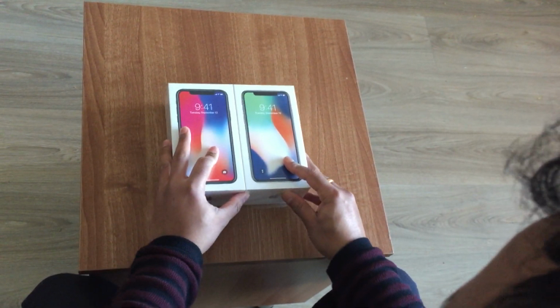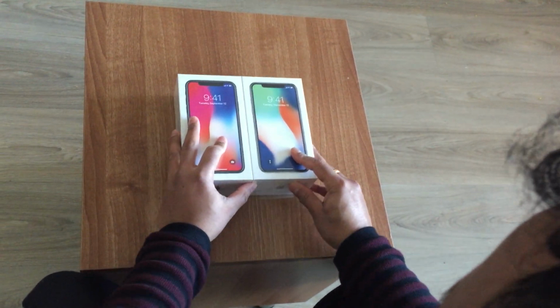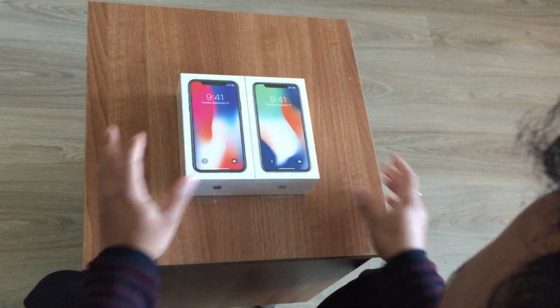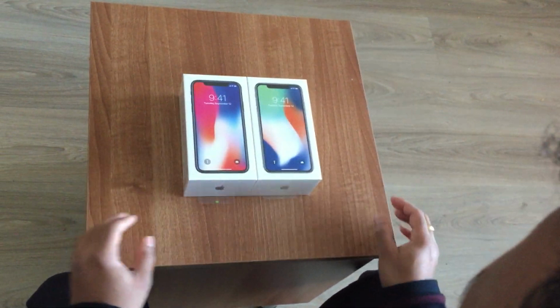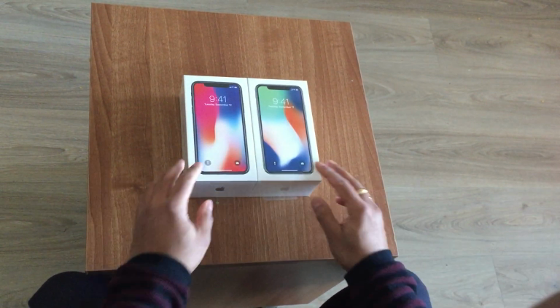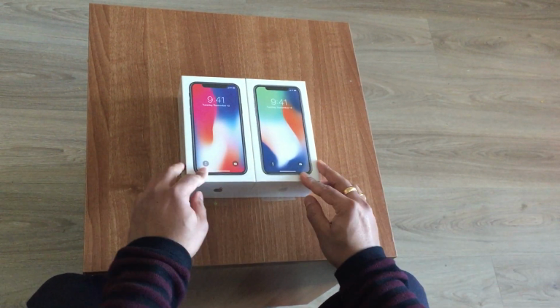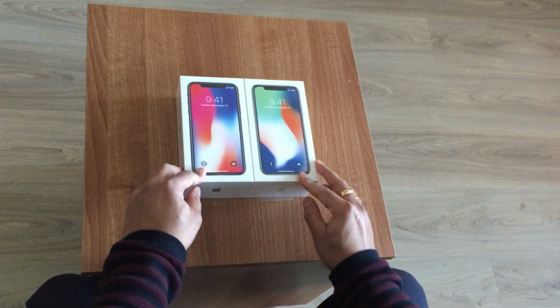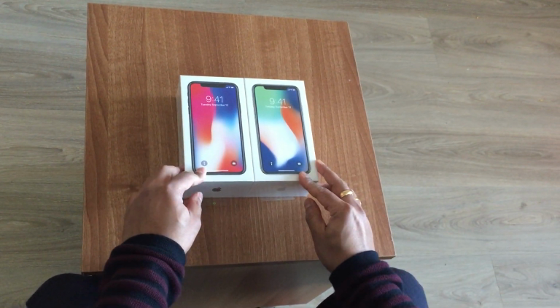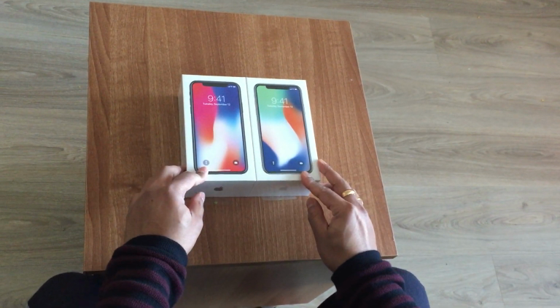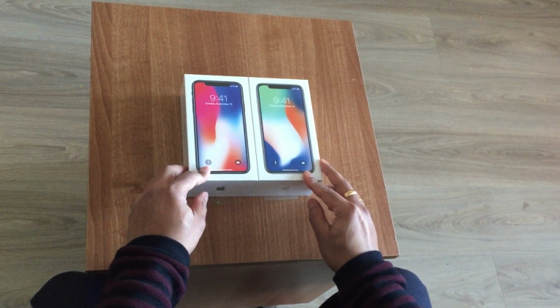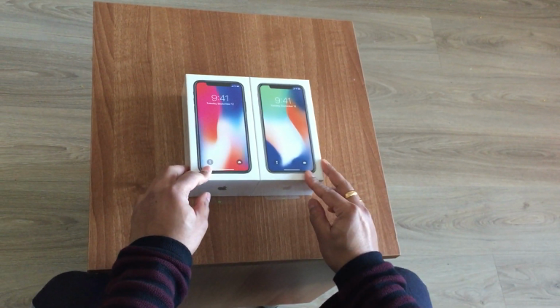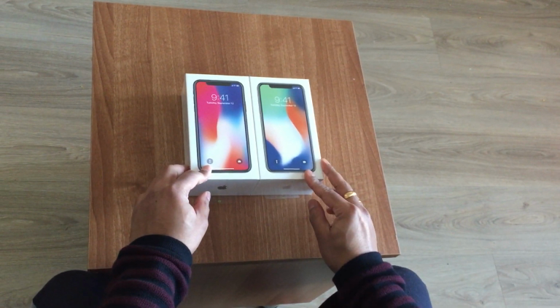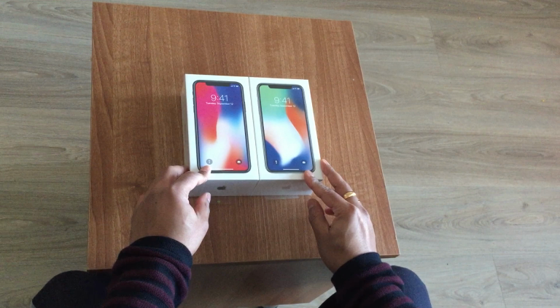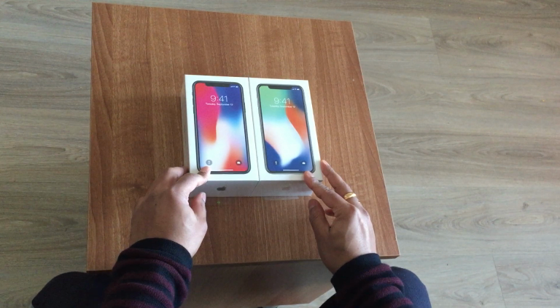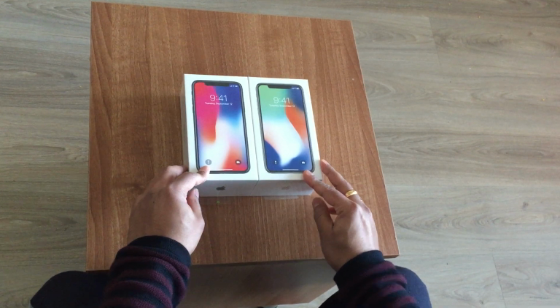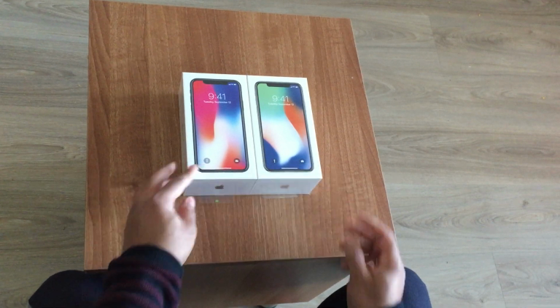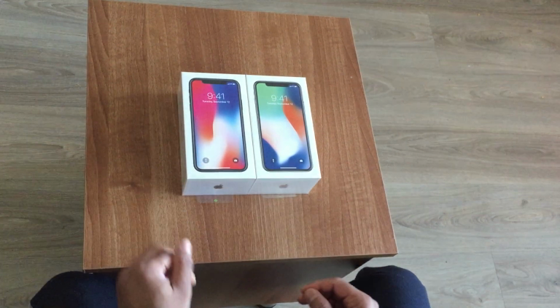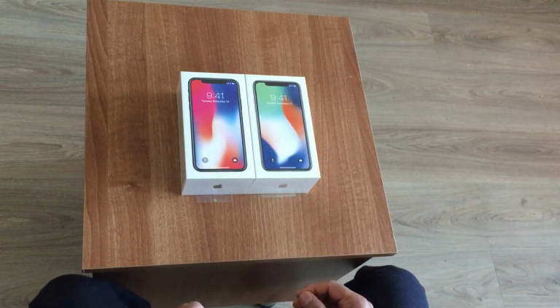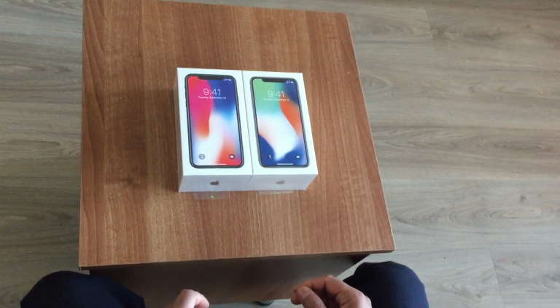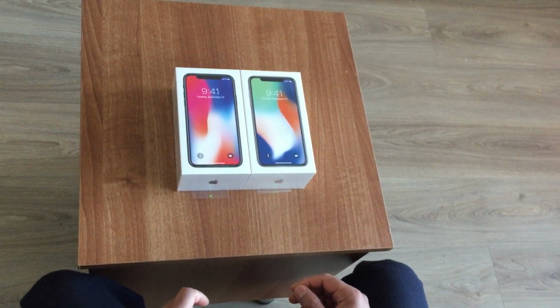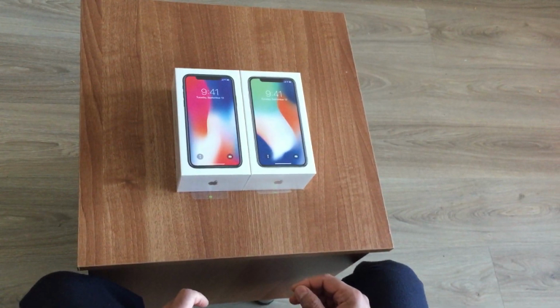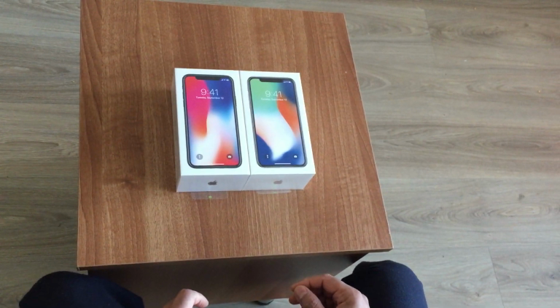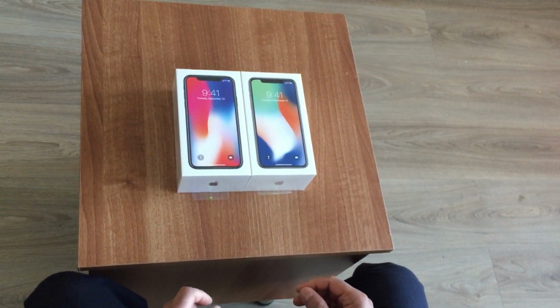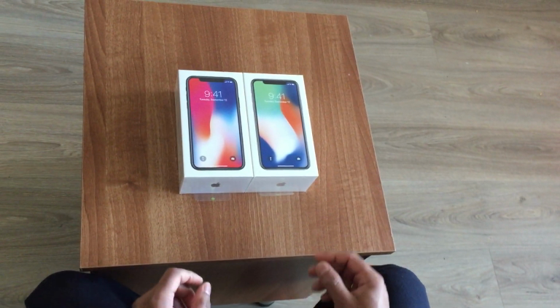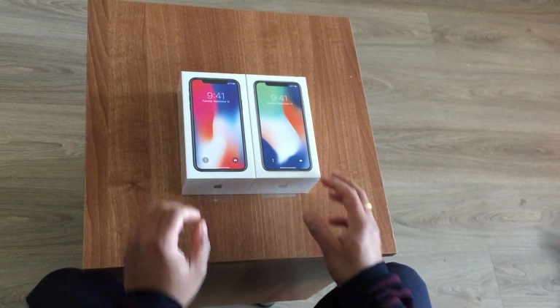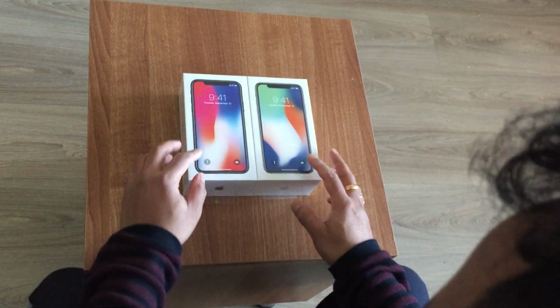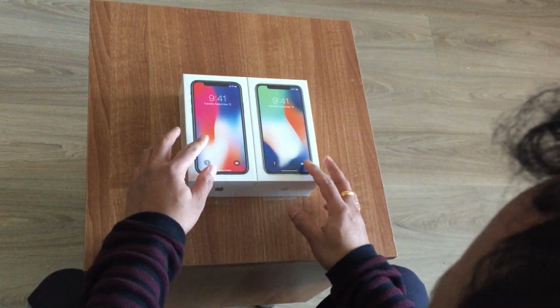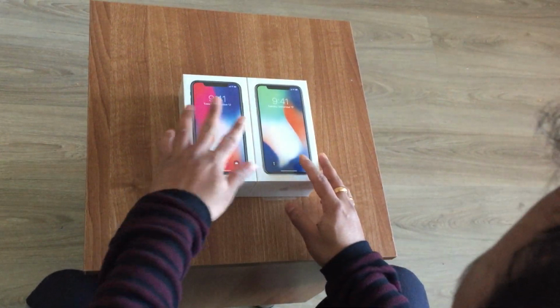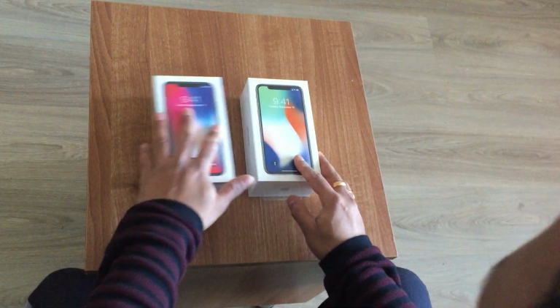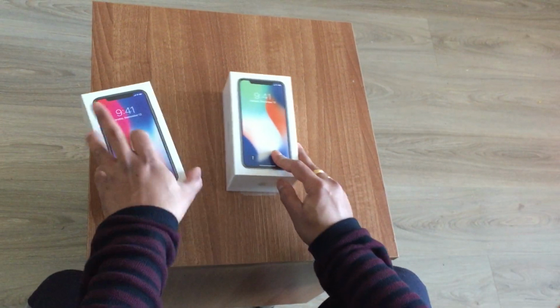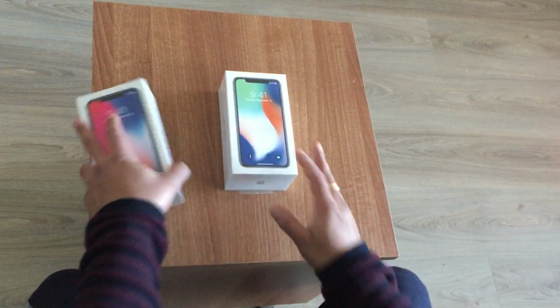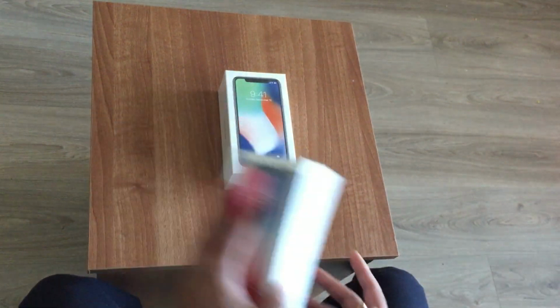So these are the two iPhones — one is white and one is black. So let's first unbox the white one.